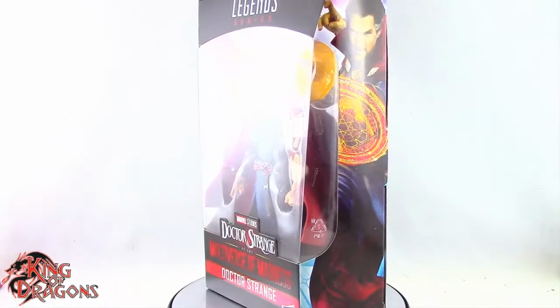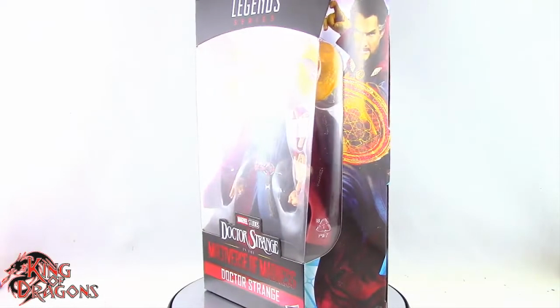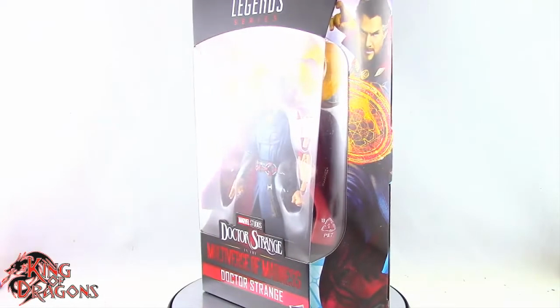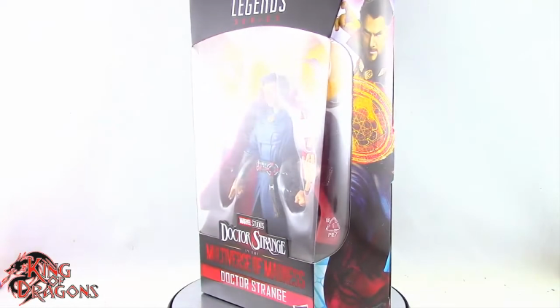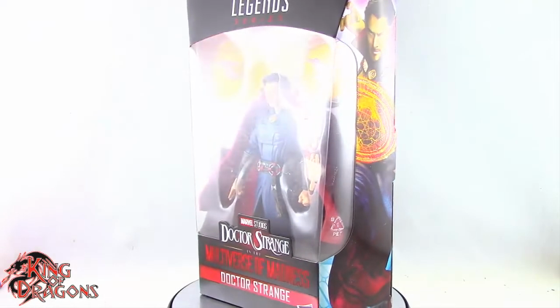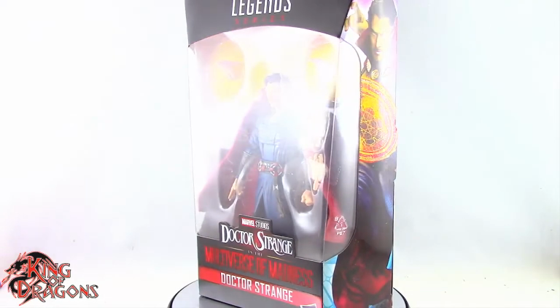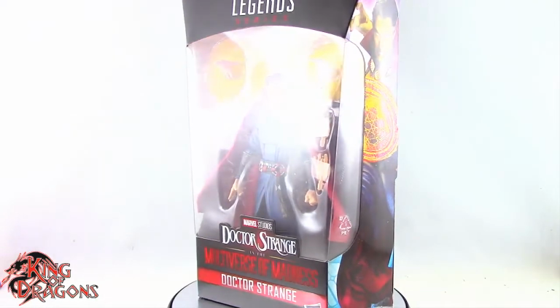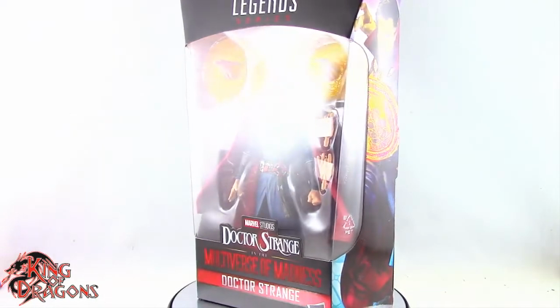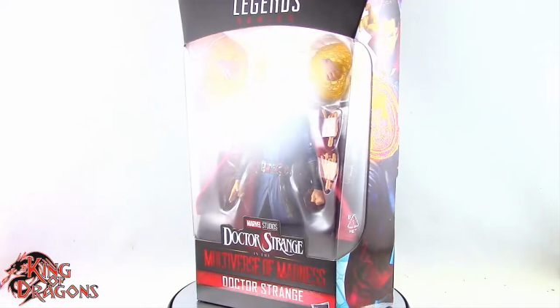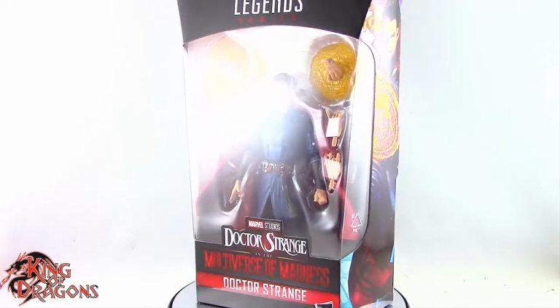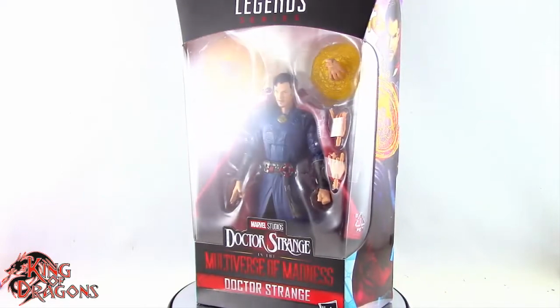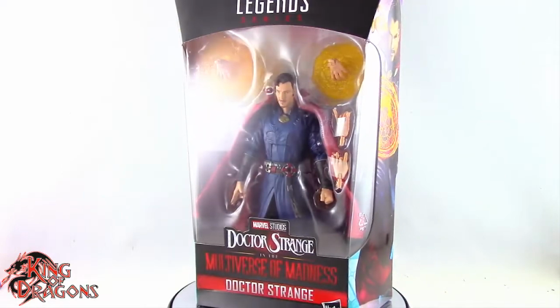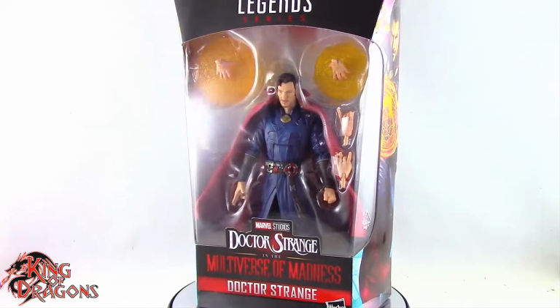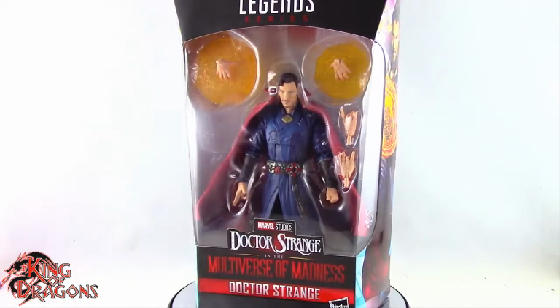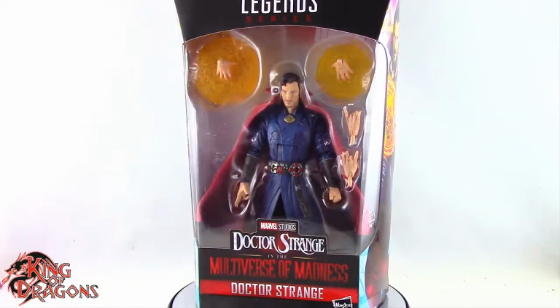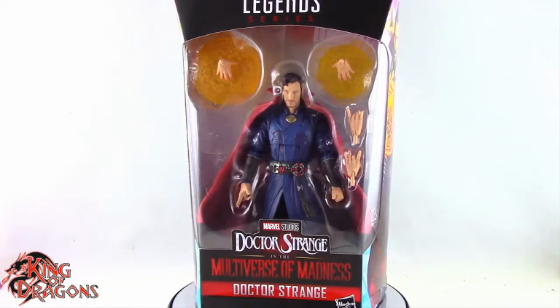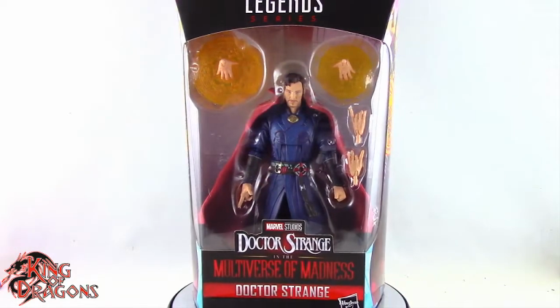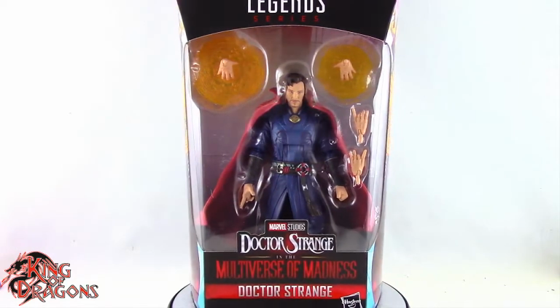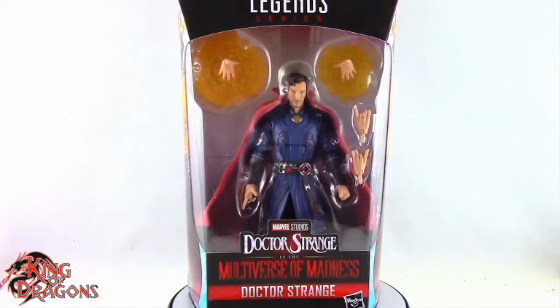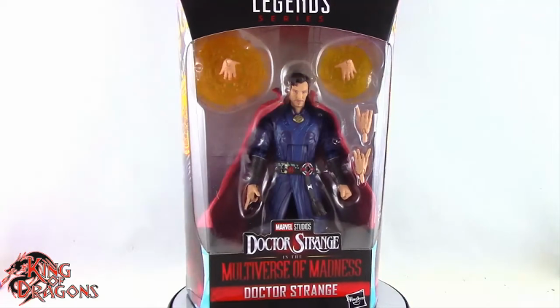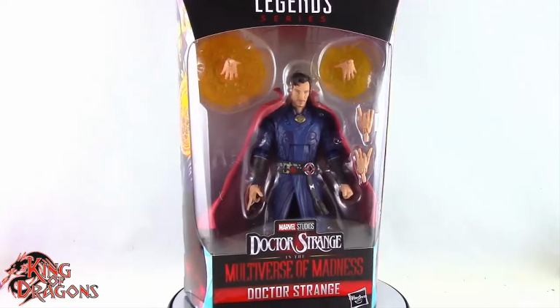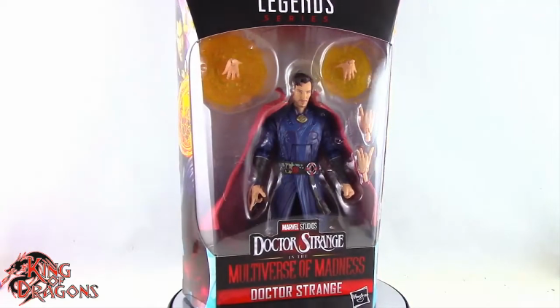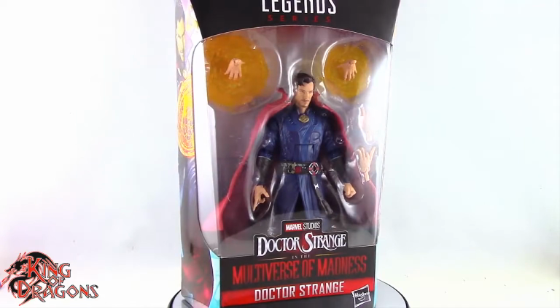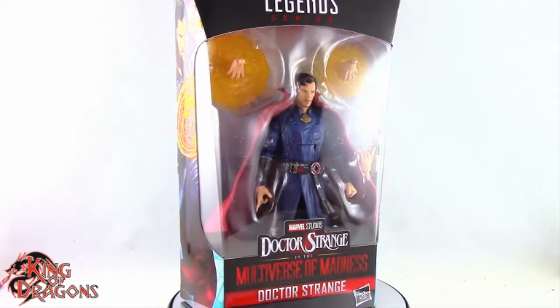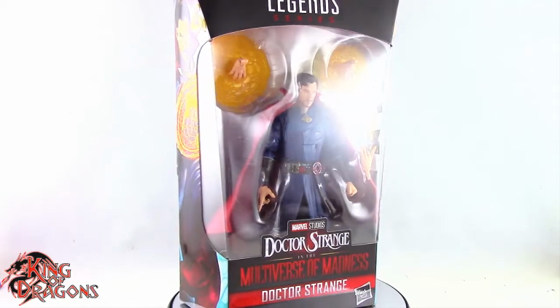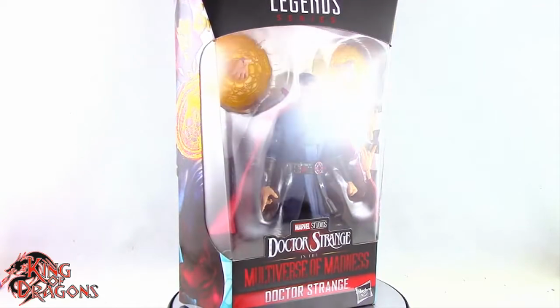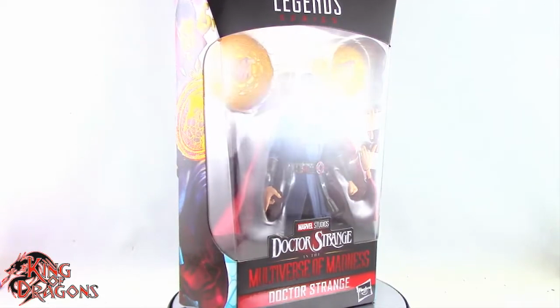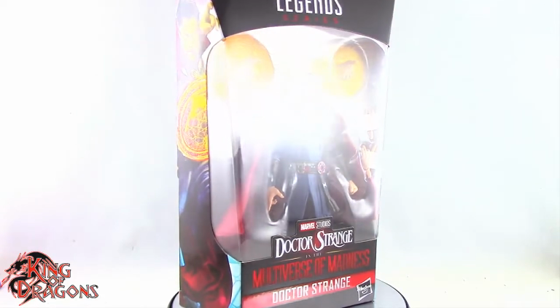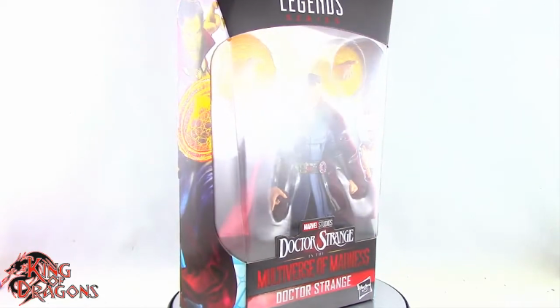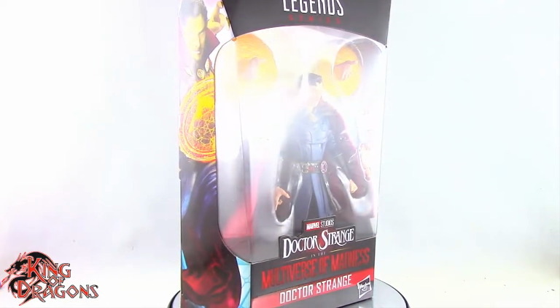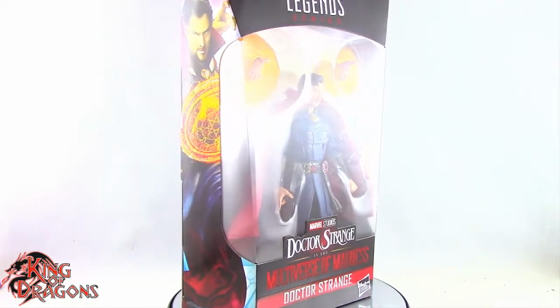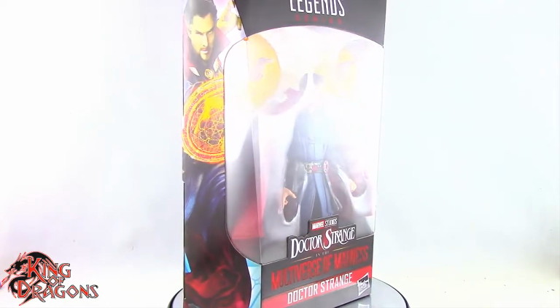What's going on everybody, King of Dragons 5000 here, coming at you with another figure review. Today we'll be having a look at the Hasbro Marvel Legends Doctor Strange and the Multiverse of Madness Doctor Strange.